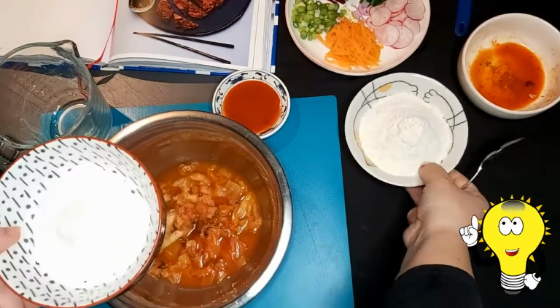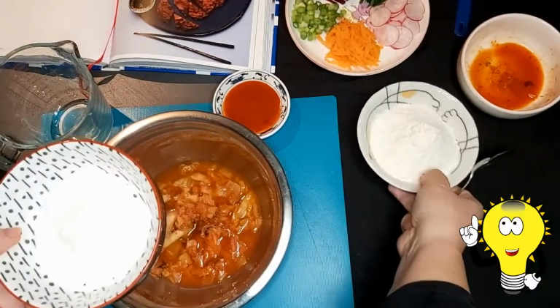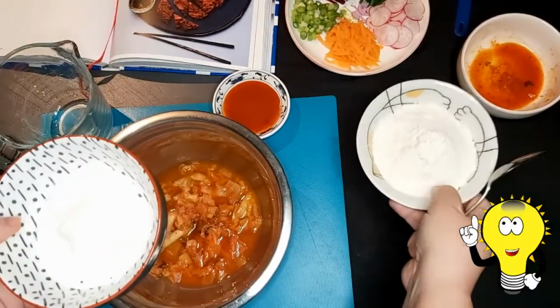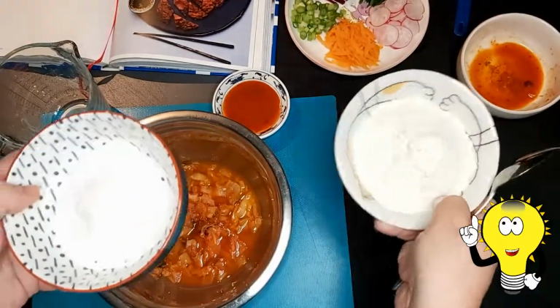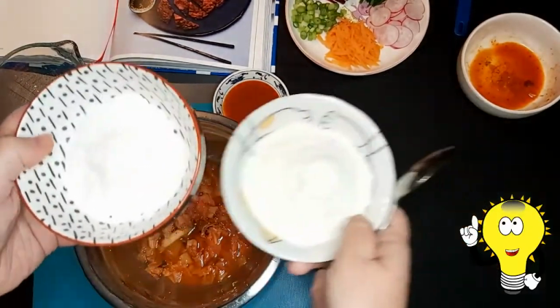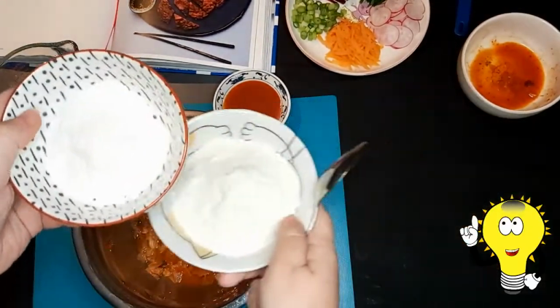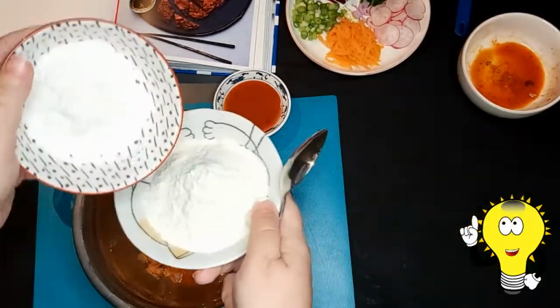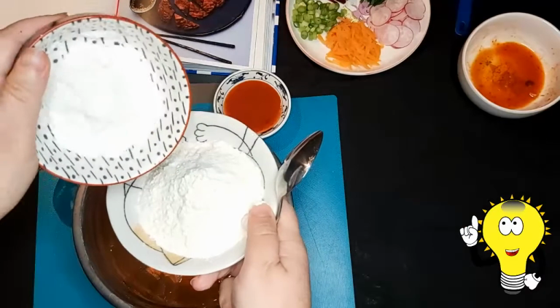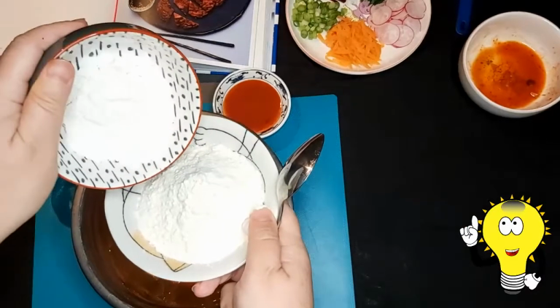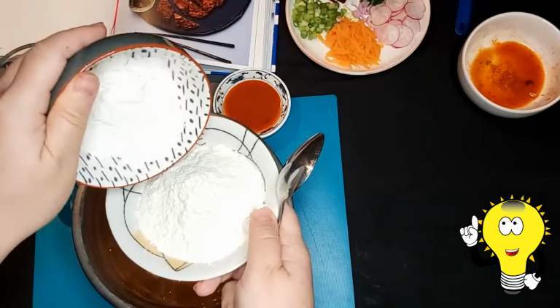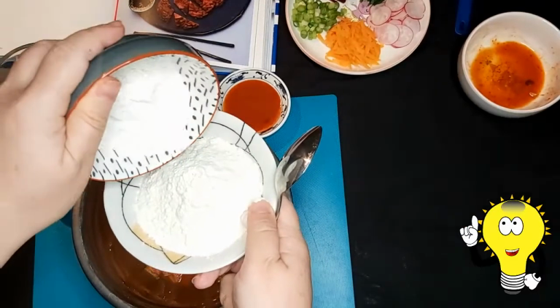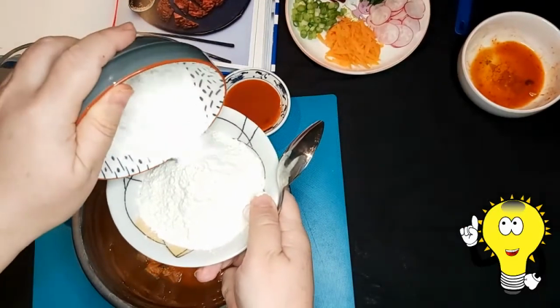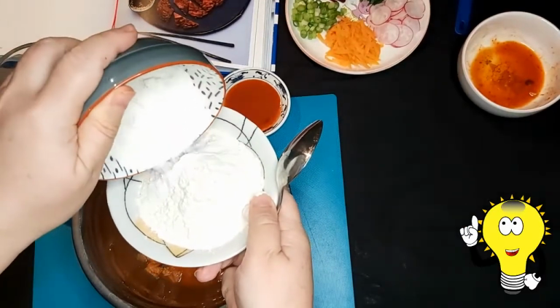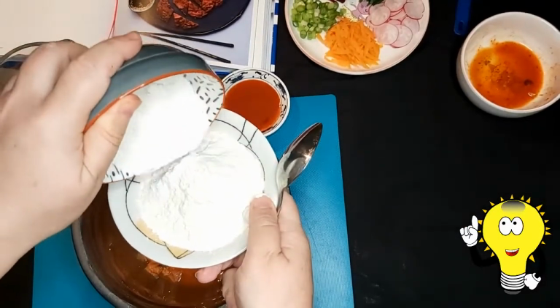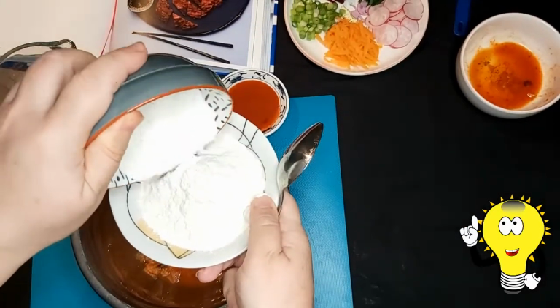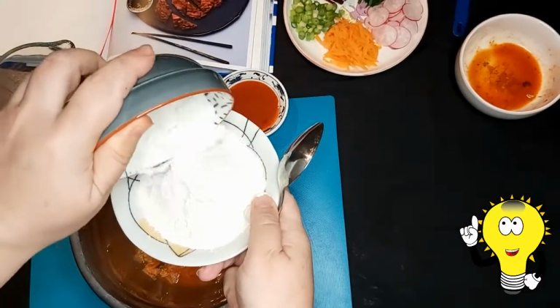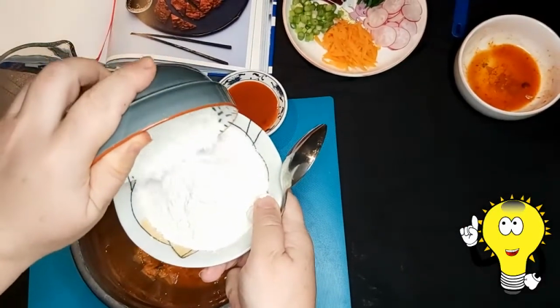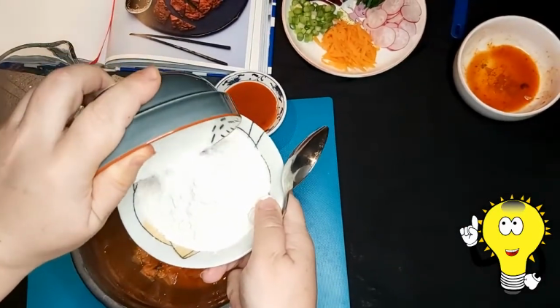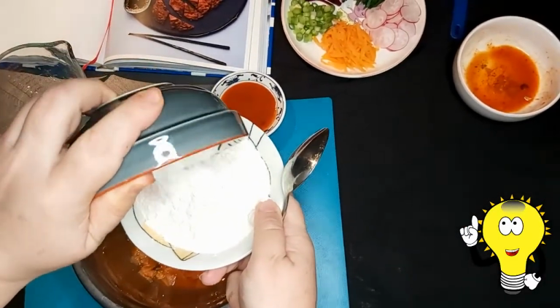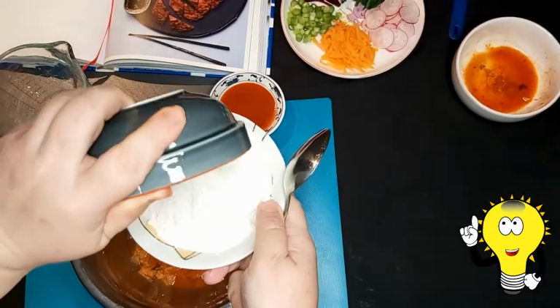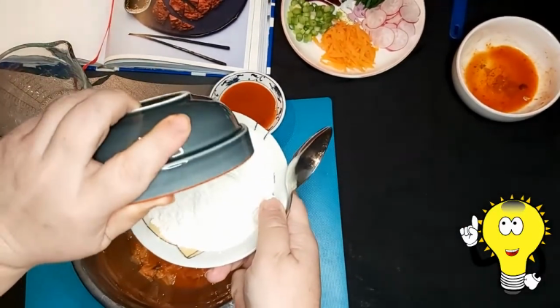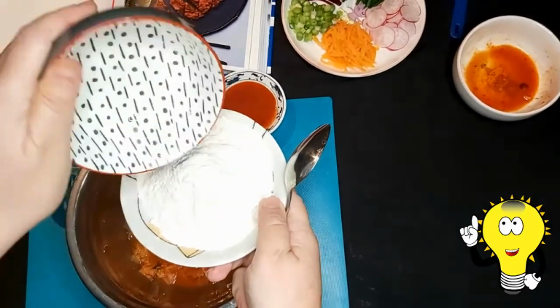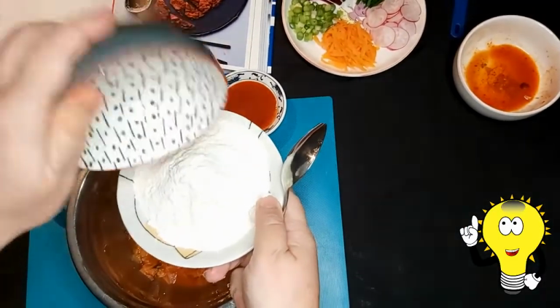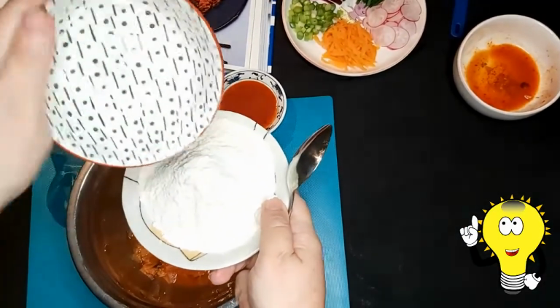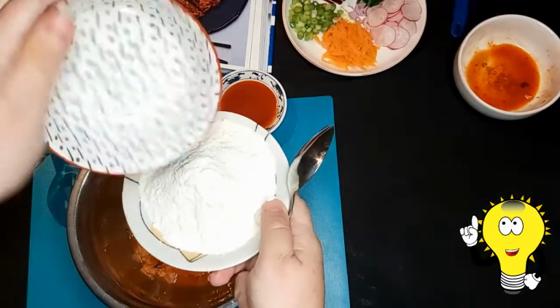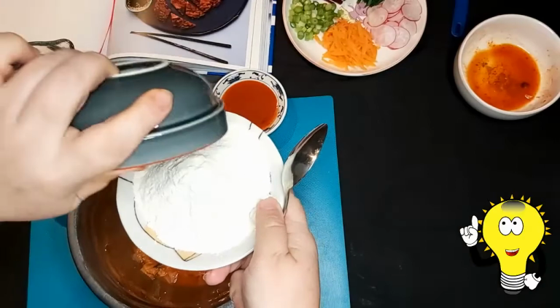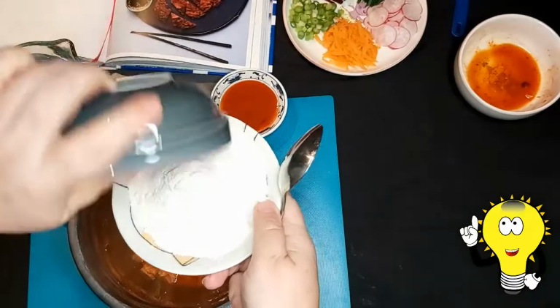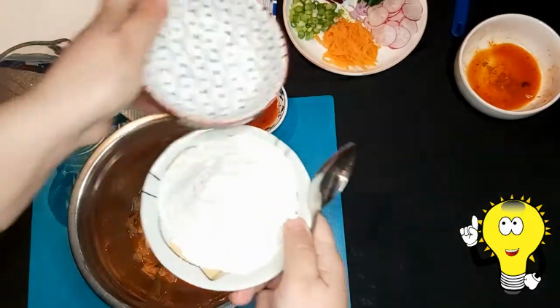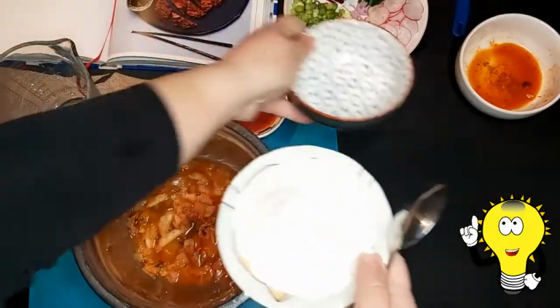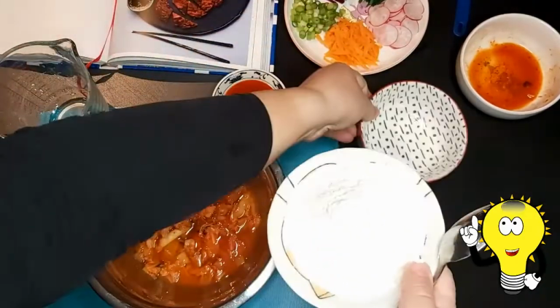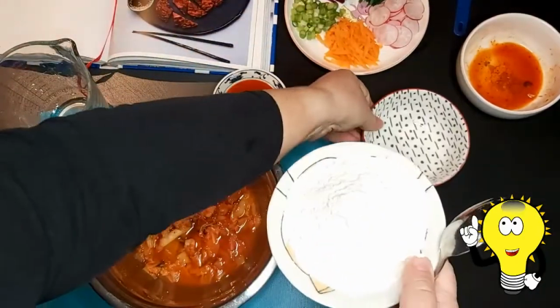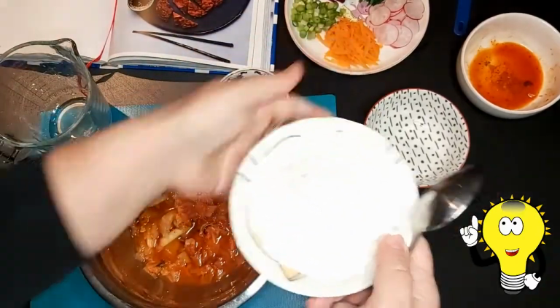I don't know why it happens, but I've noticed that if I mix the flour together before adding it to the mixture, my kimchi jeon is much crunchier.